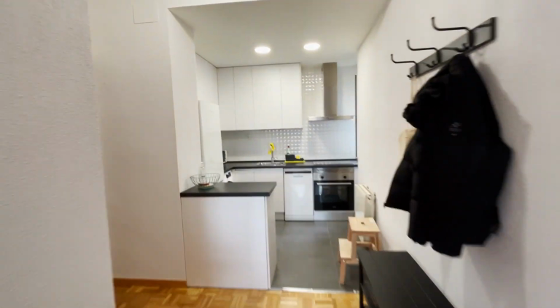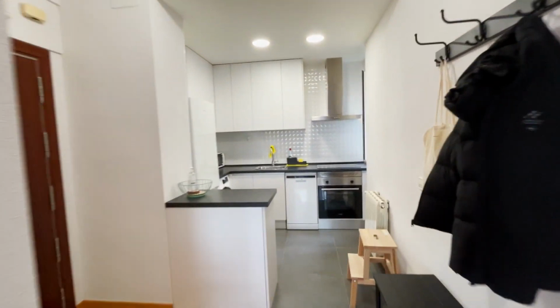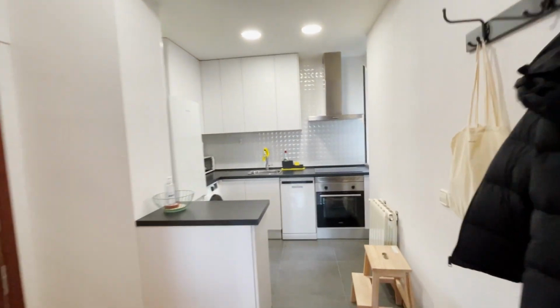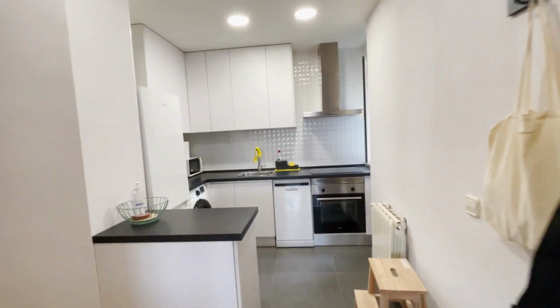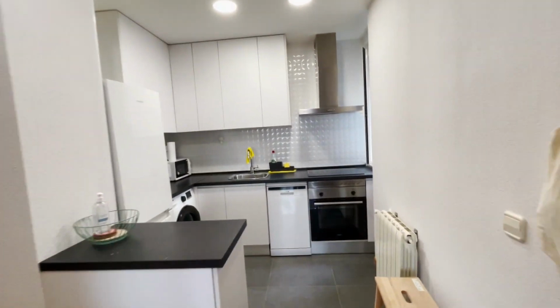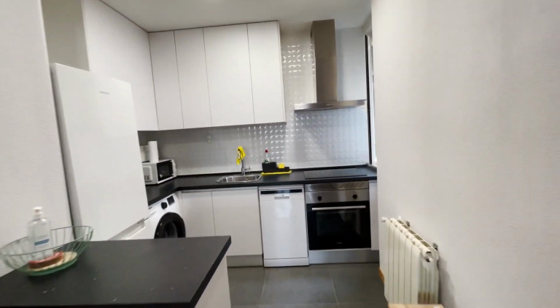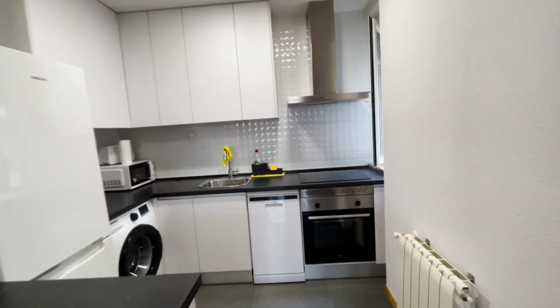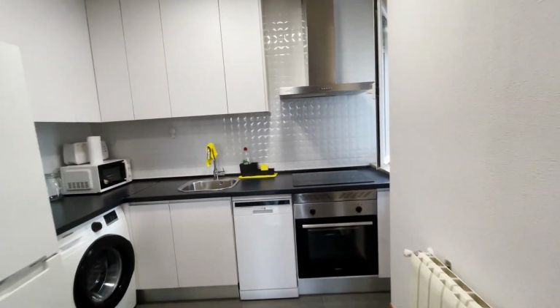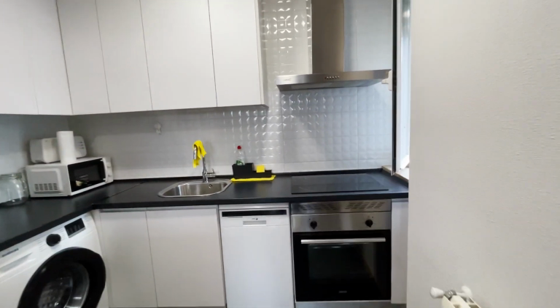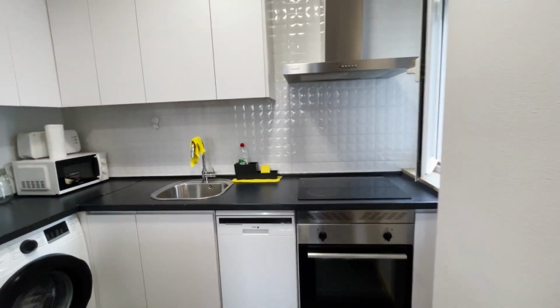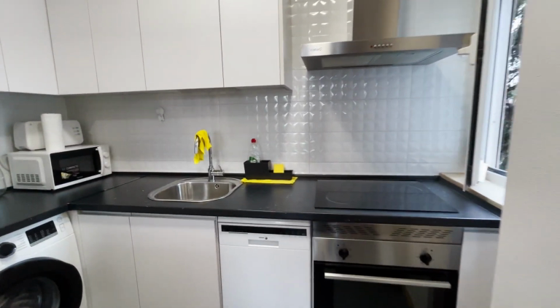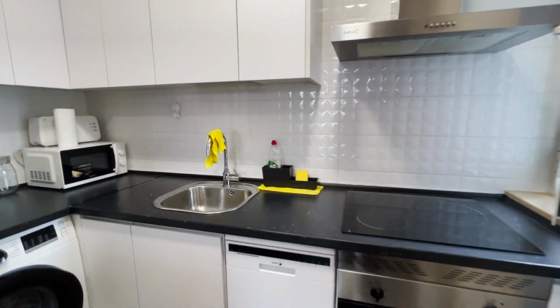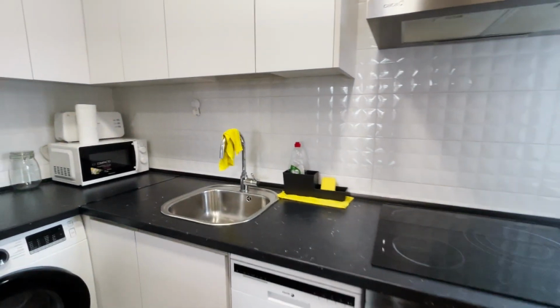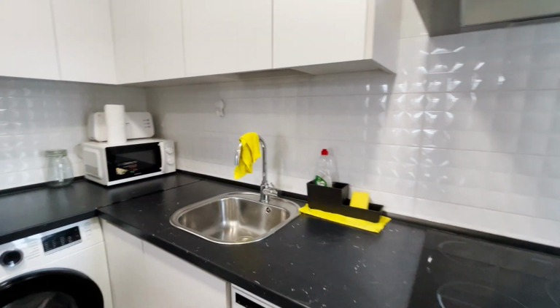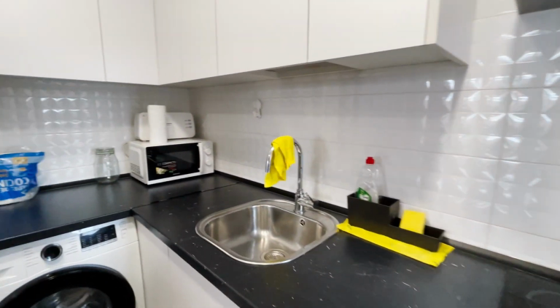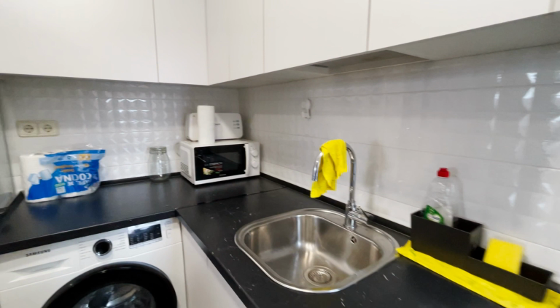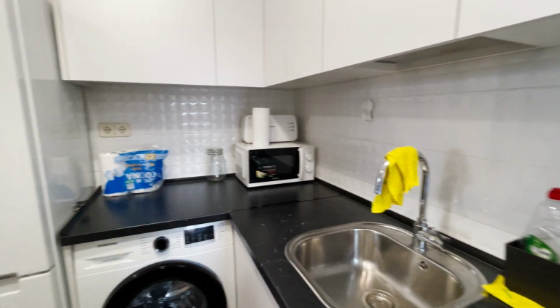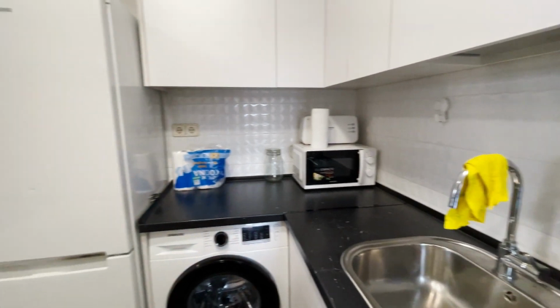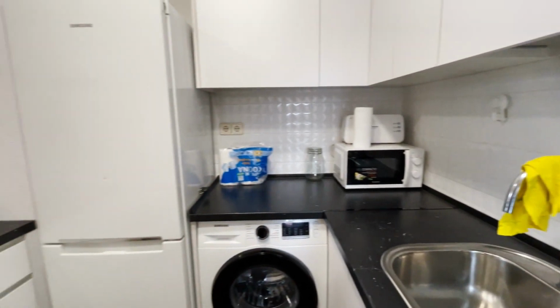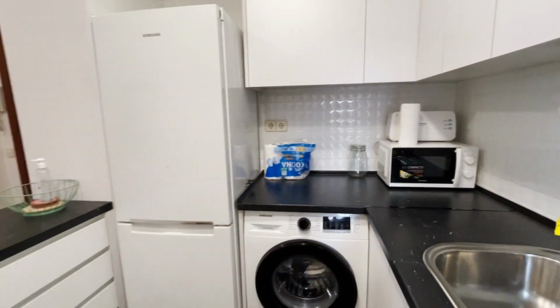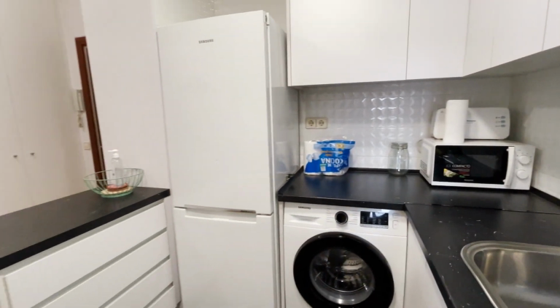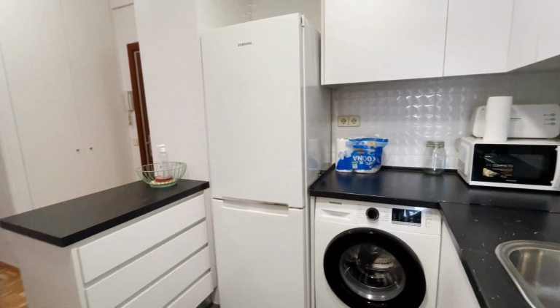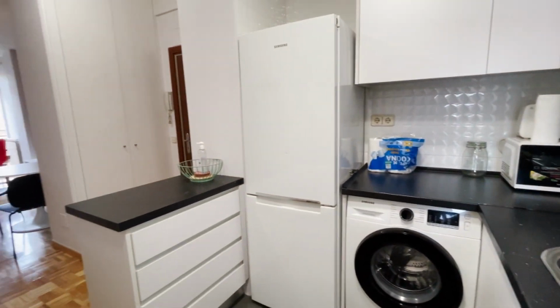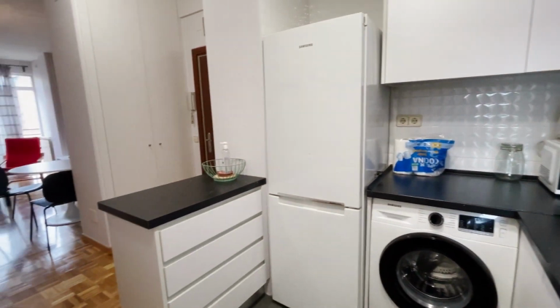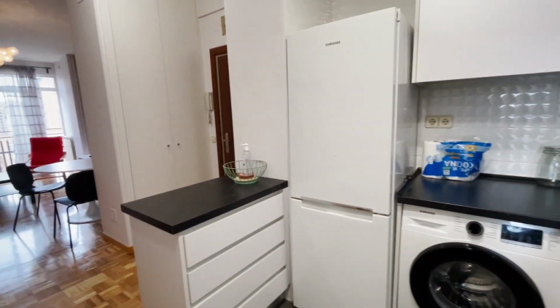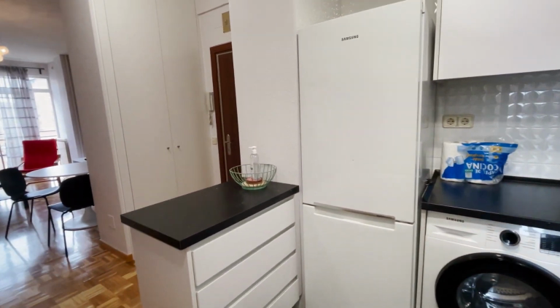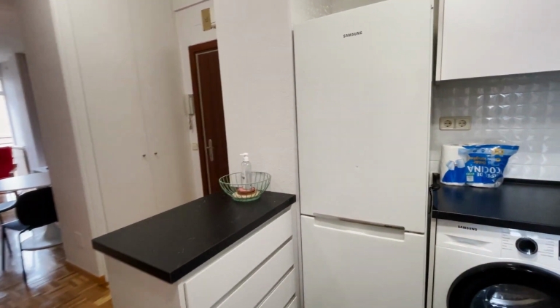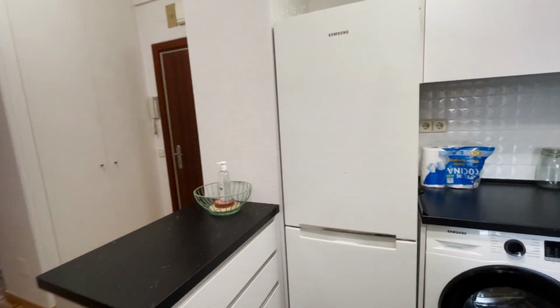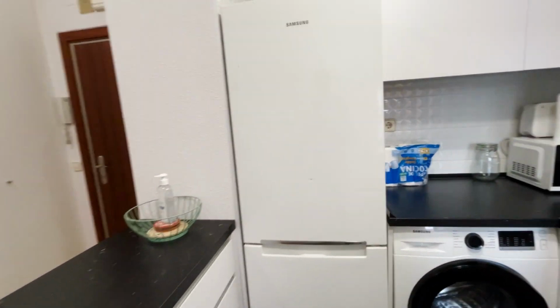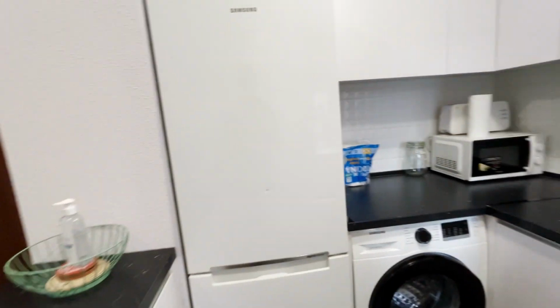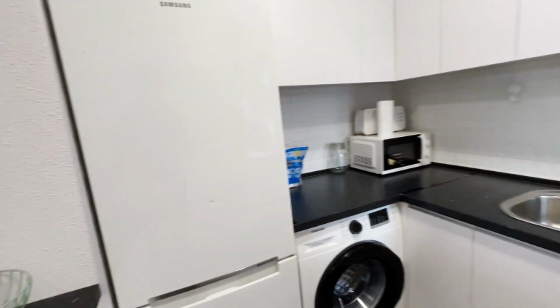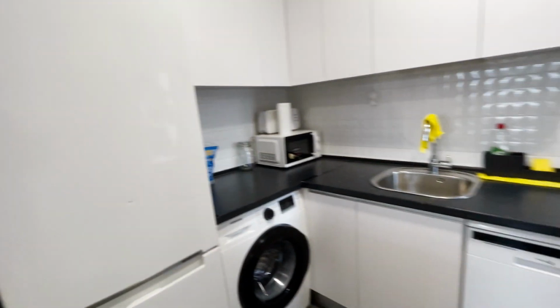Continuing walking, the kitchen with the oven, dishwasher, four-burner stove, microwave, washing machine, and the fridge.